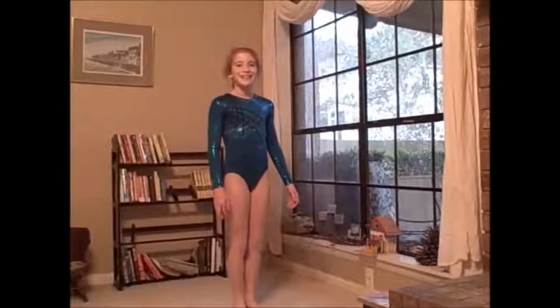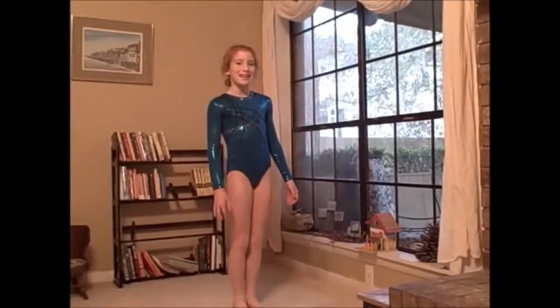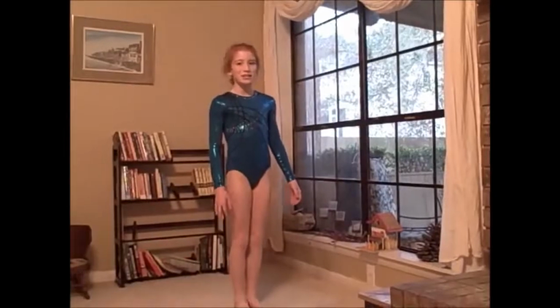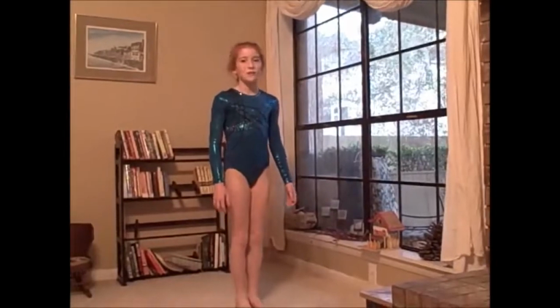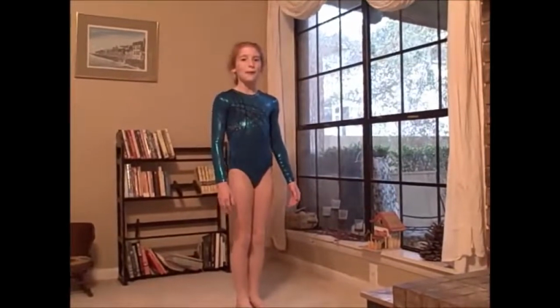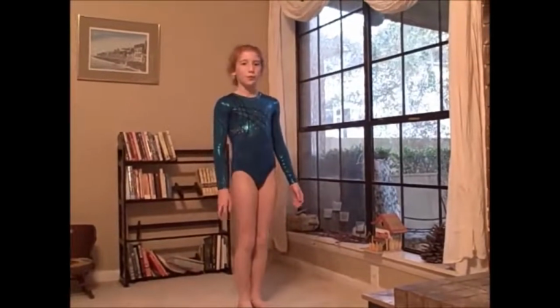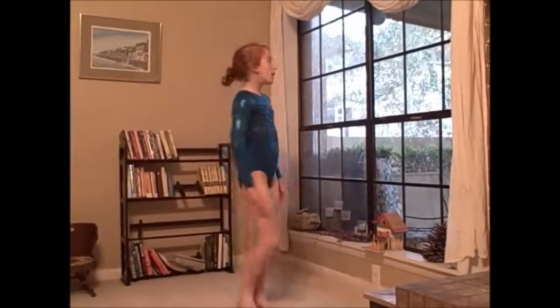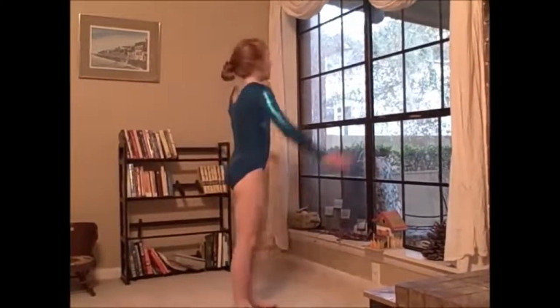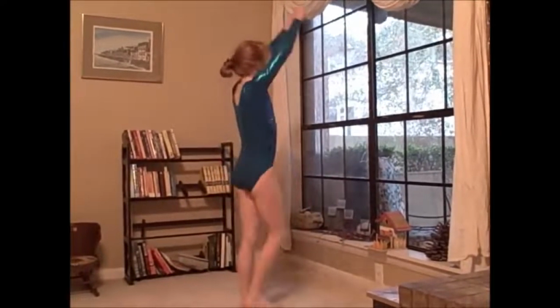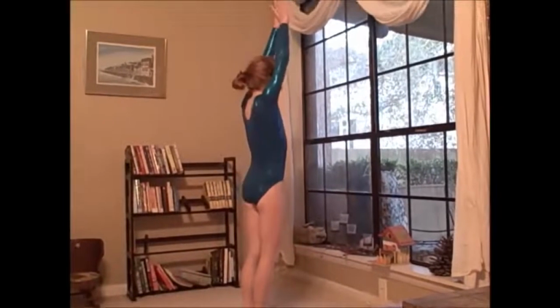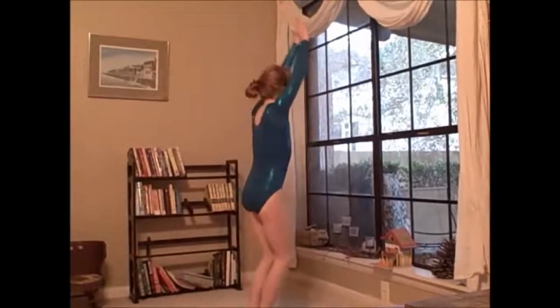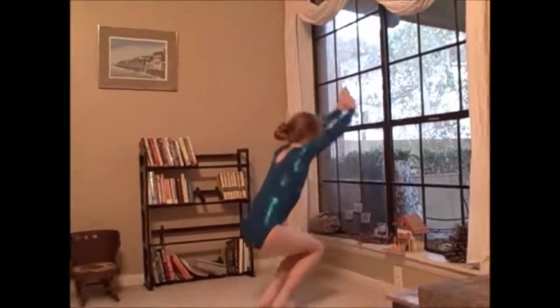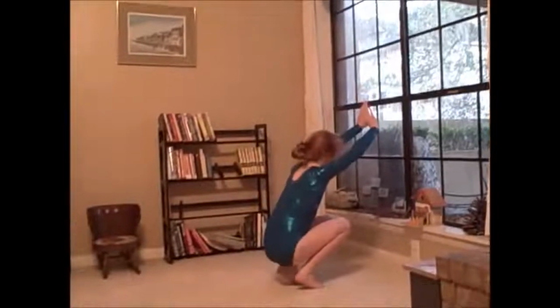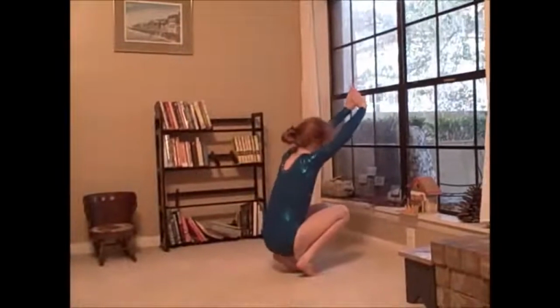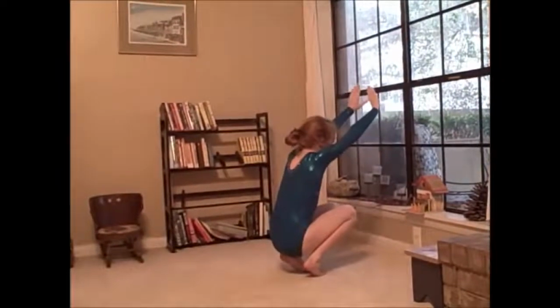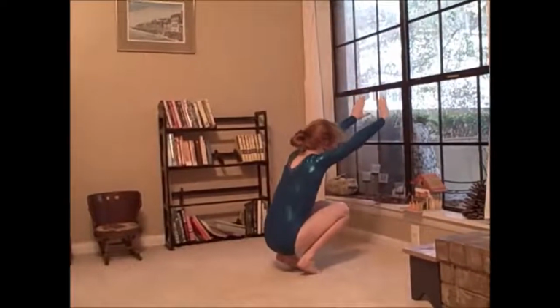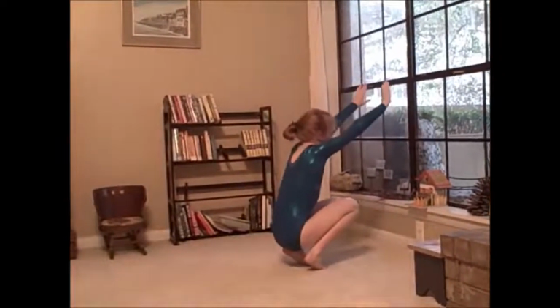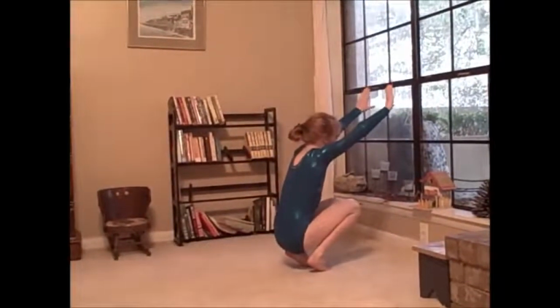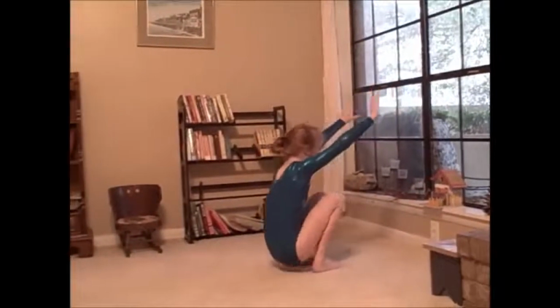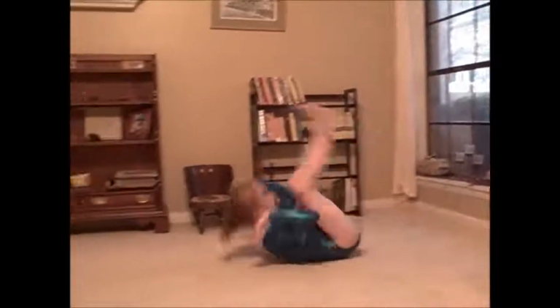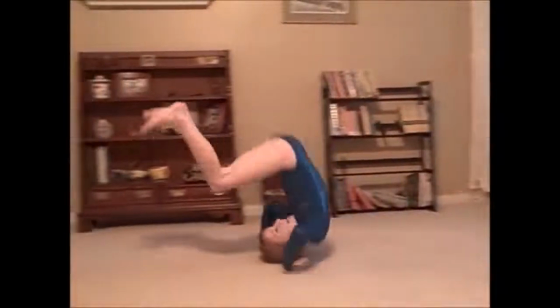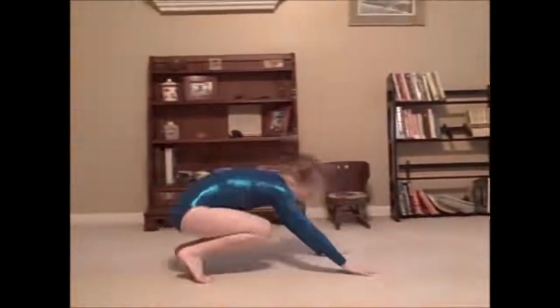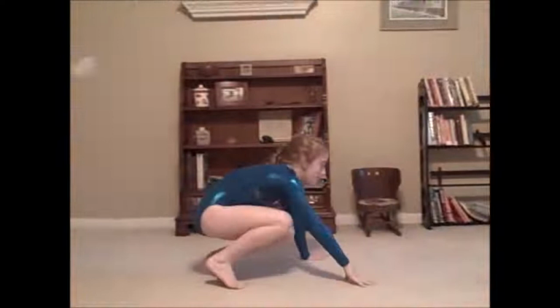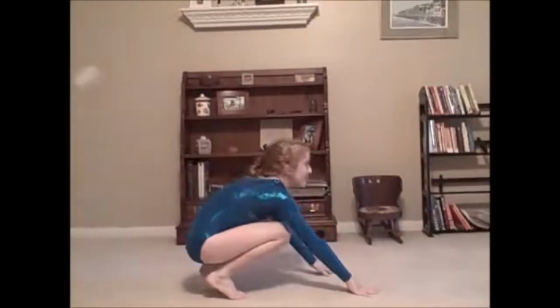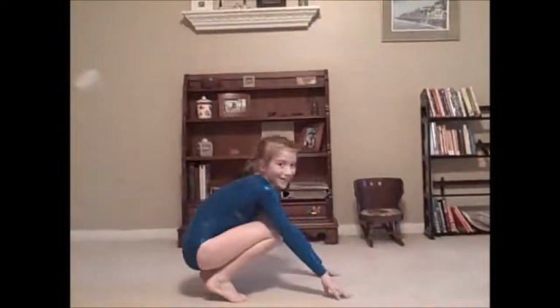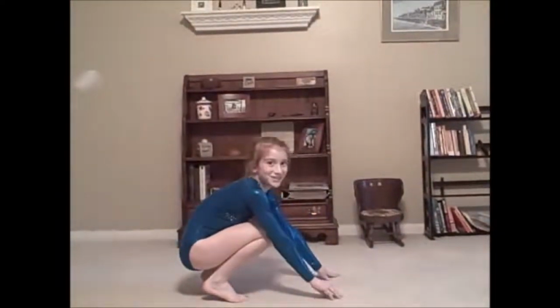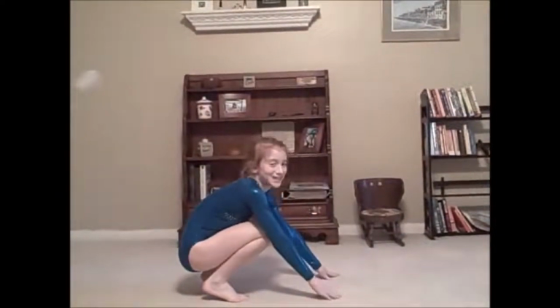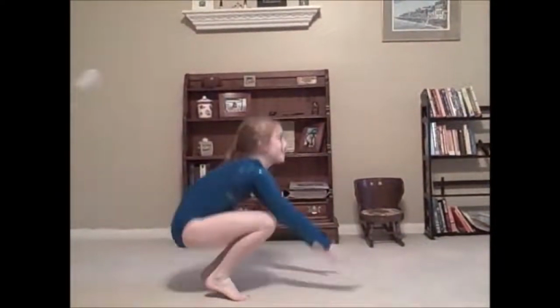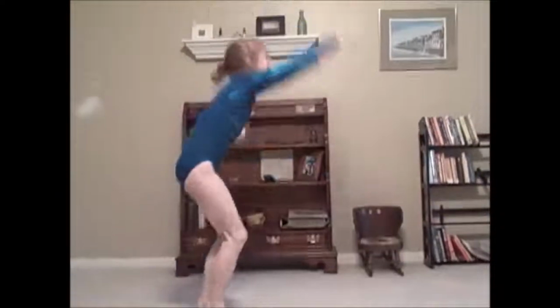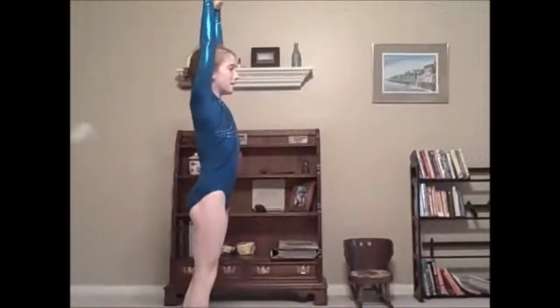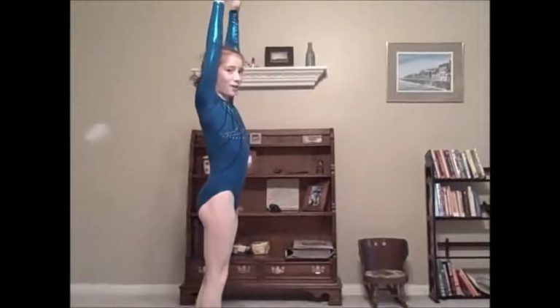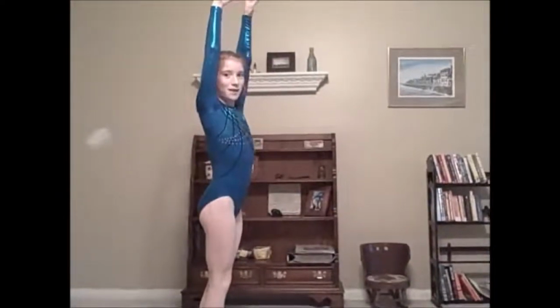The next thing I'm going to show you is a backward roll. Put your arms up, go into a crouching position, and roll back and push off with your arms. Back into another crouching position, then stand up with your arms up.